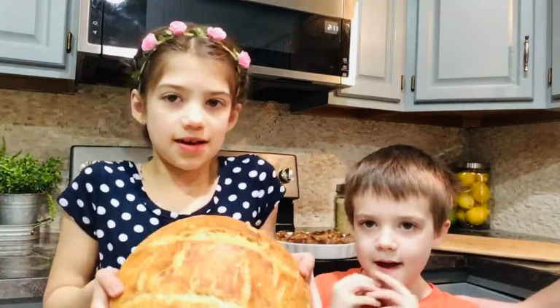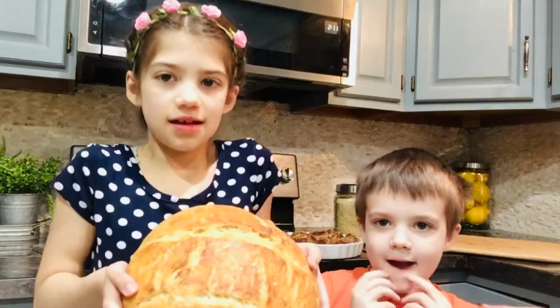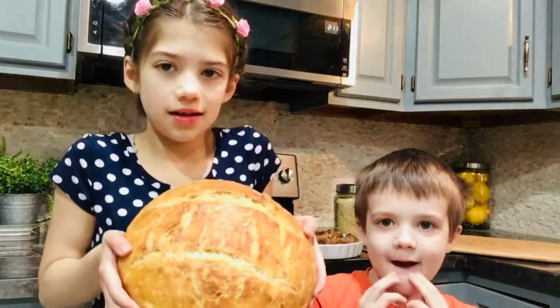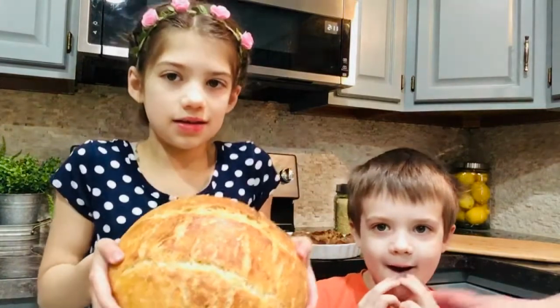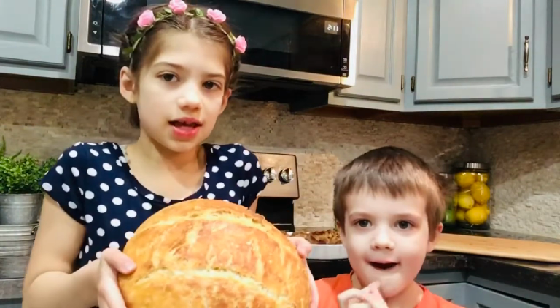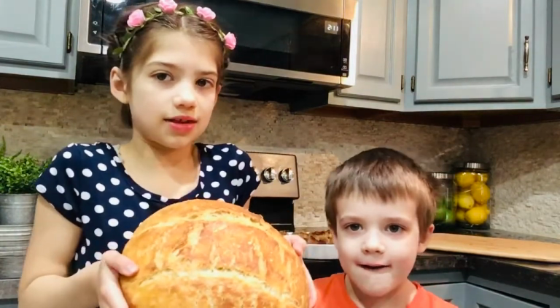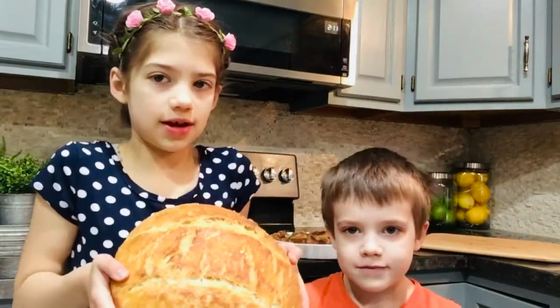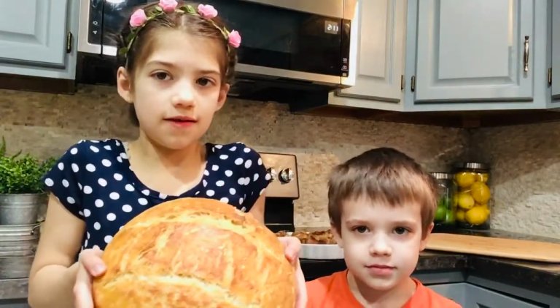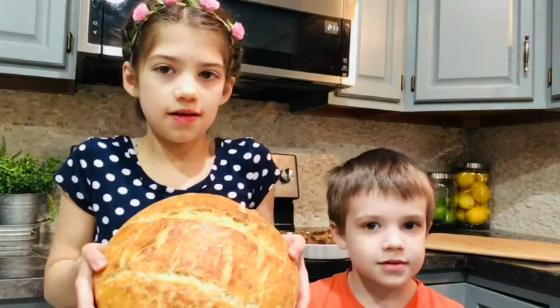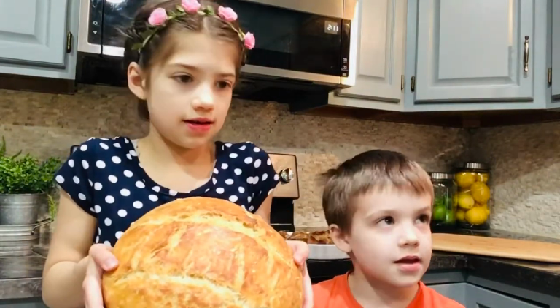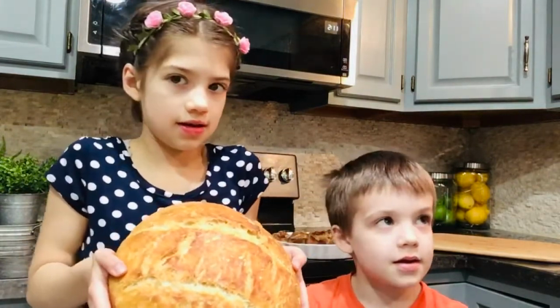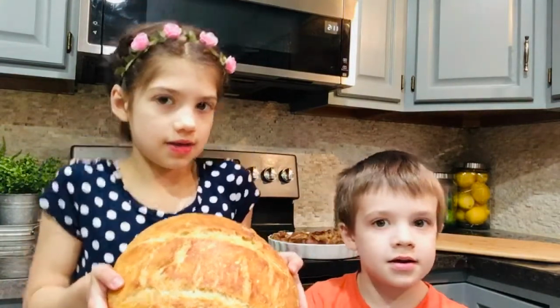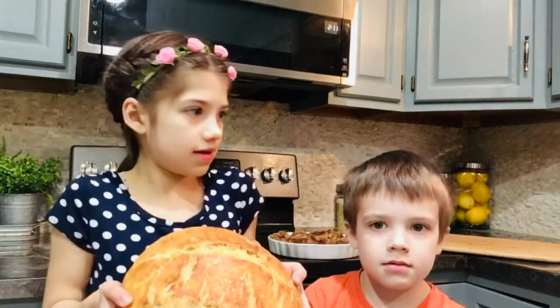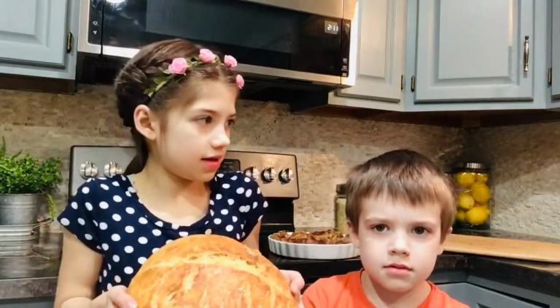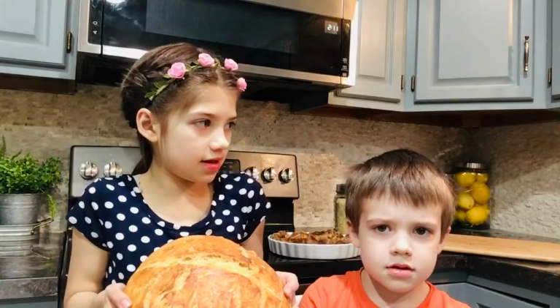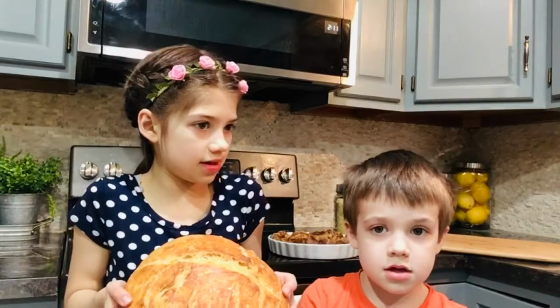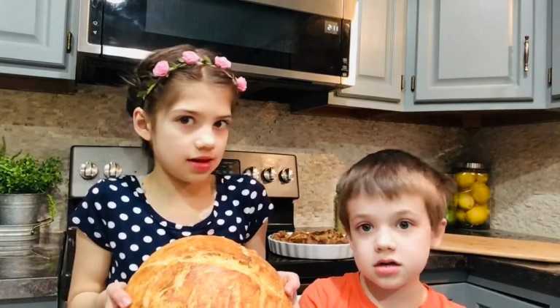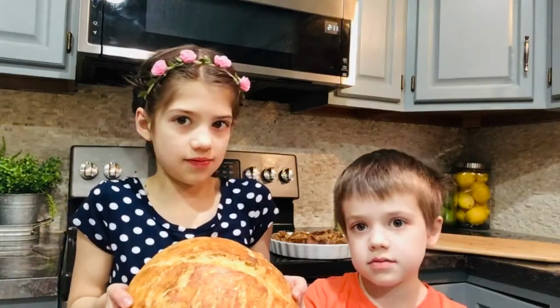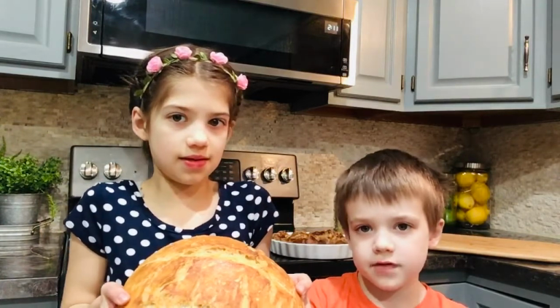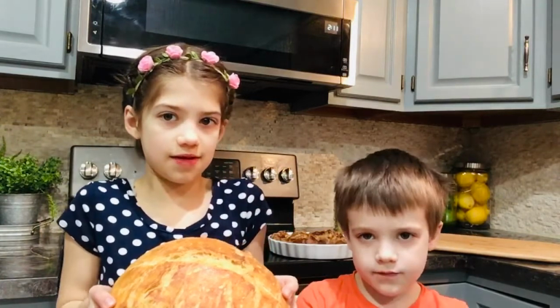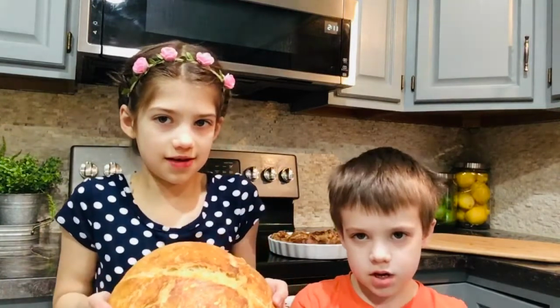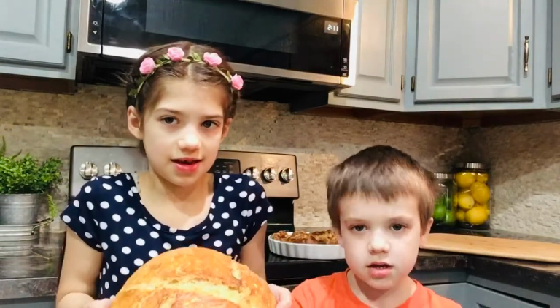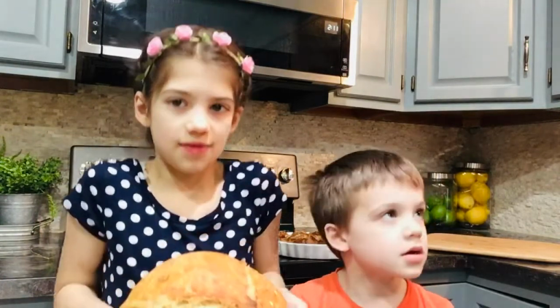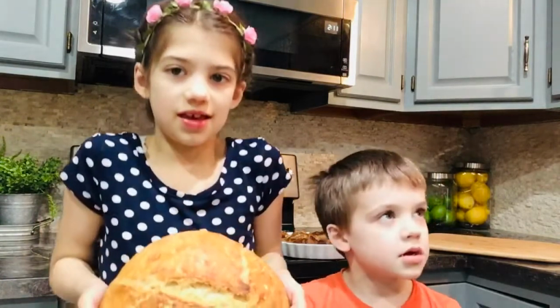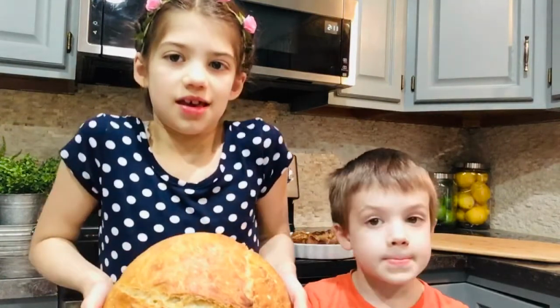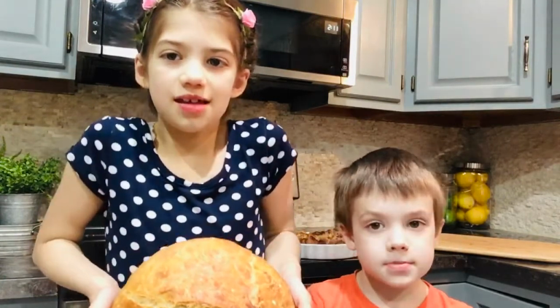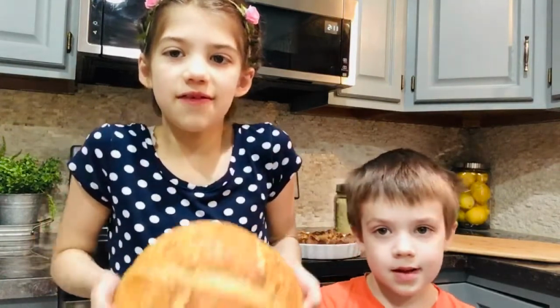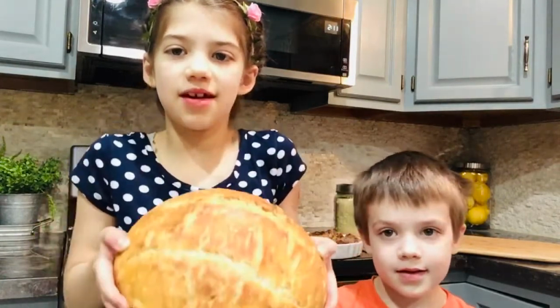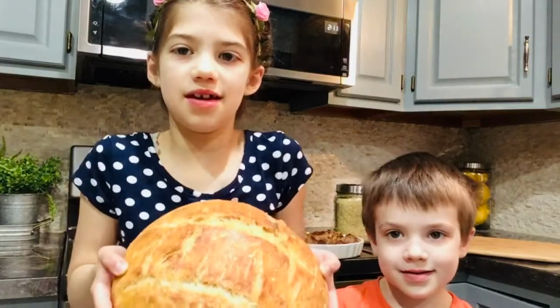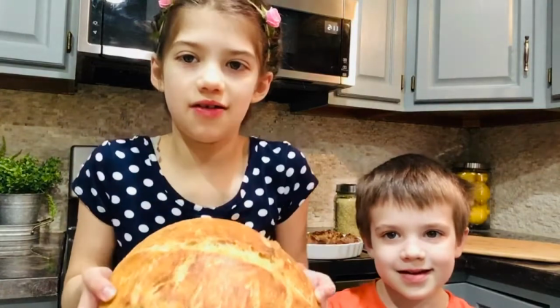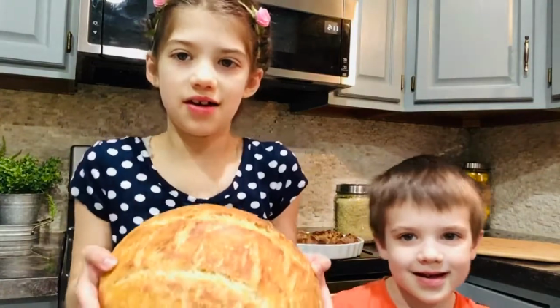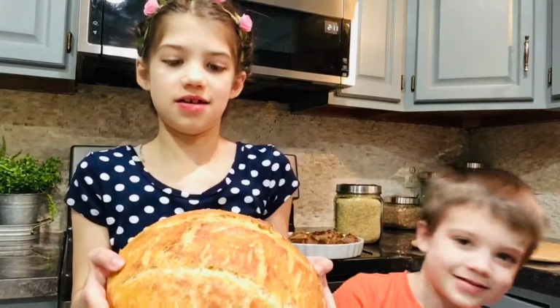Maxie does like this bread. Do you want to say anything about bread? Hetchka is my favorite. And it's my favorite too.